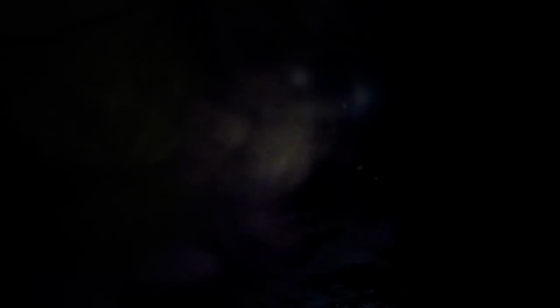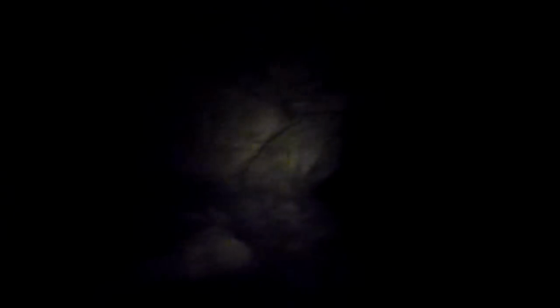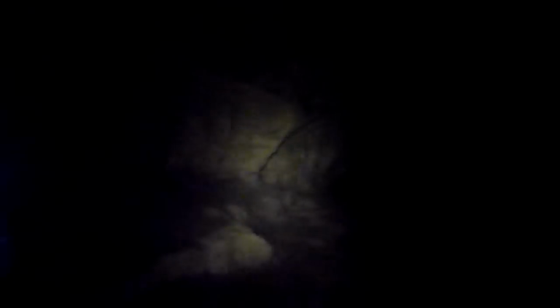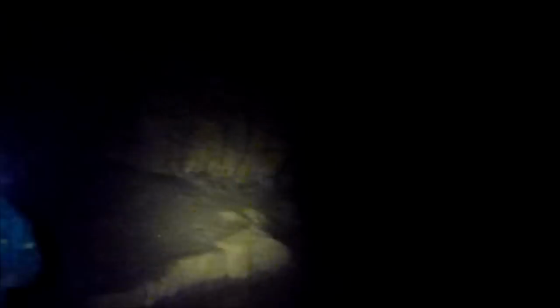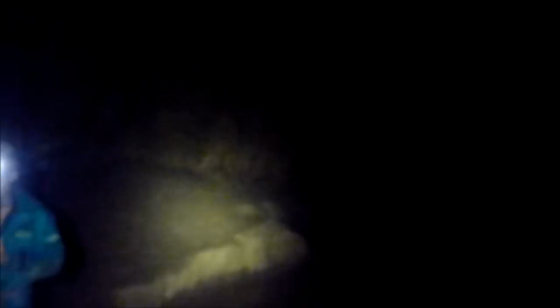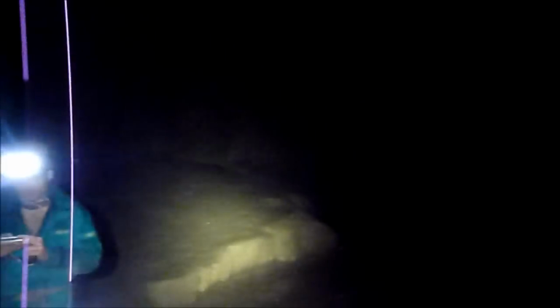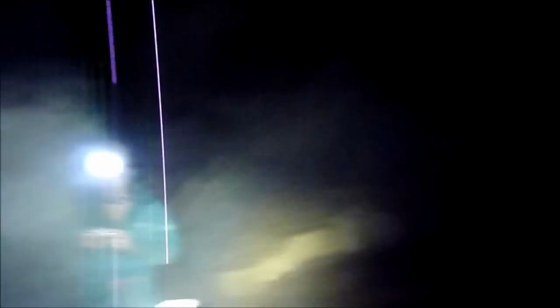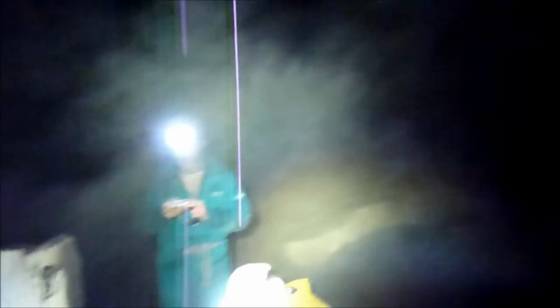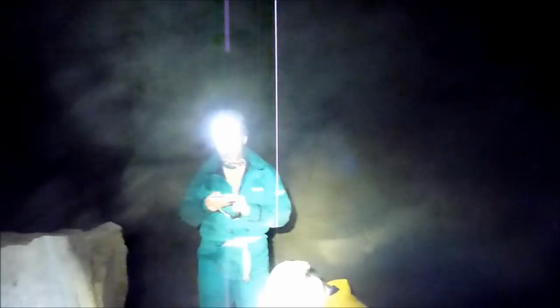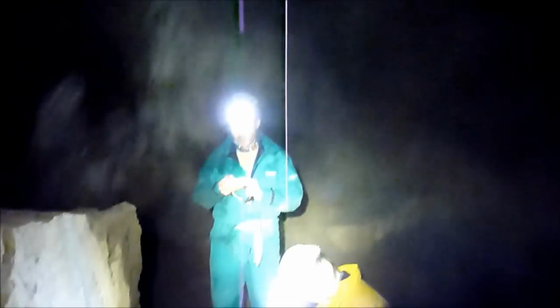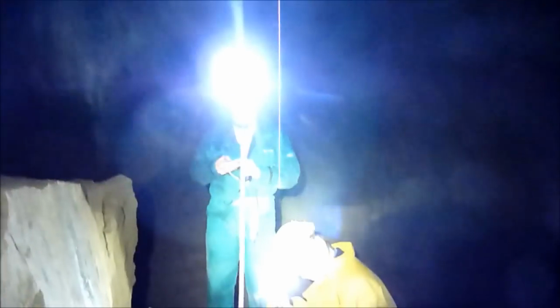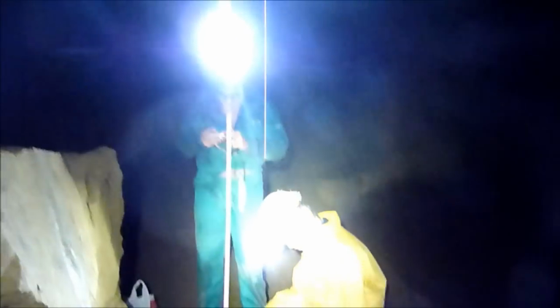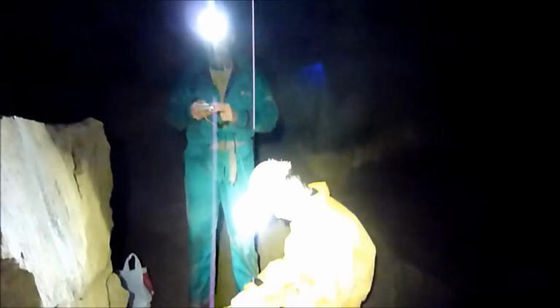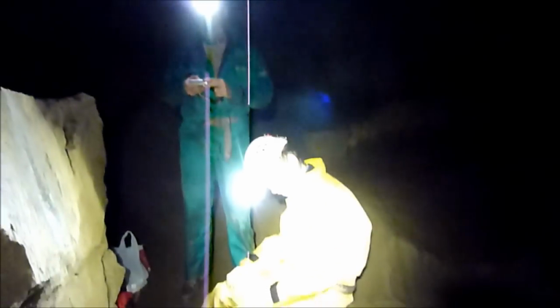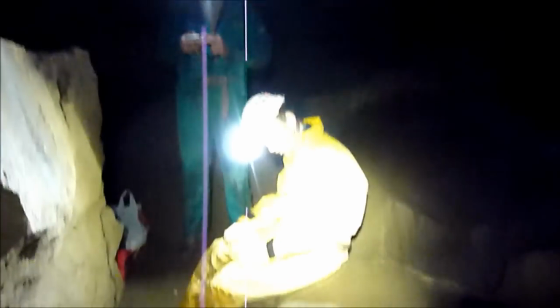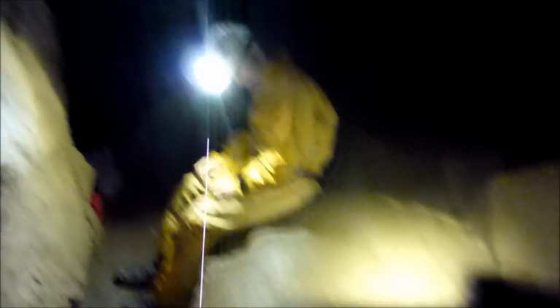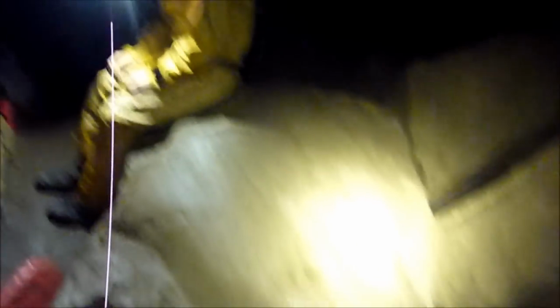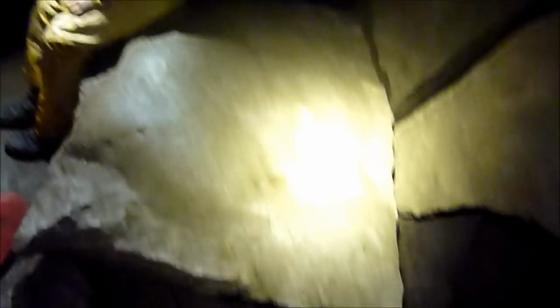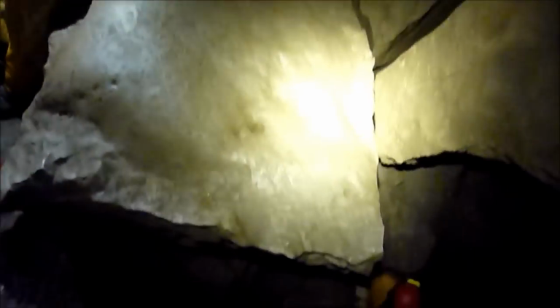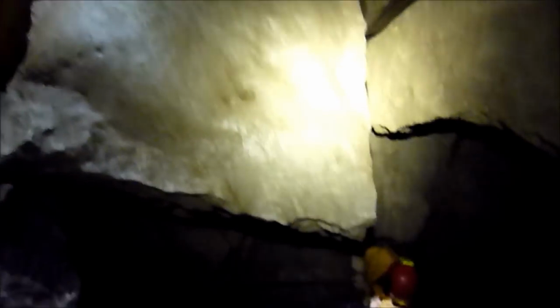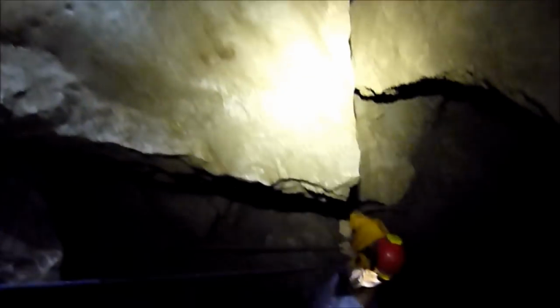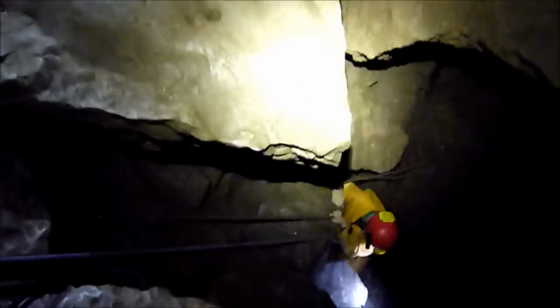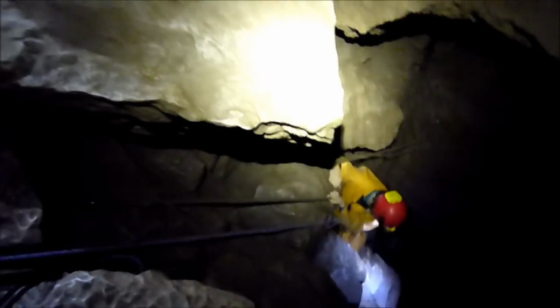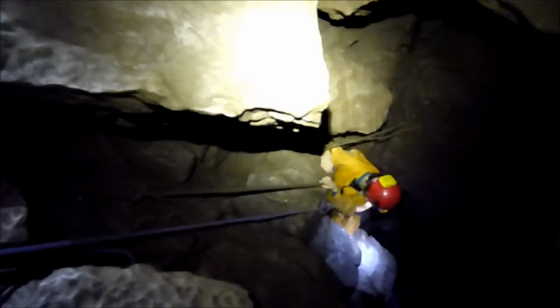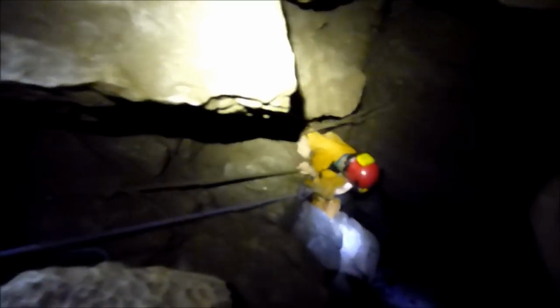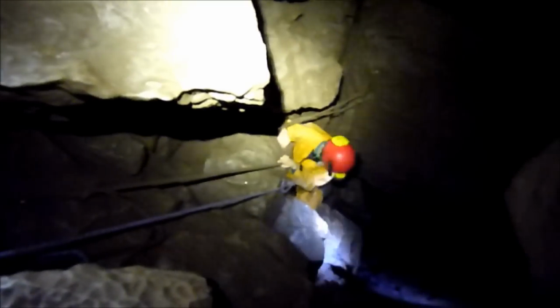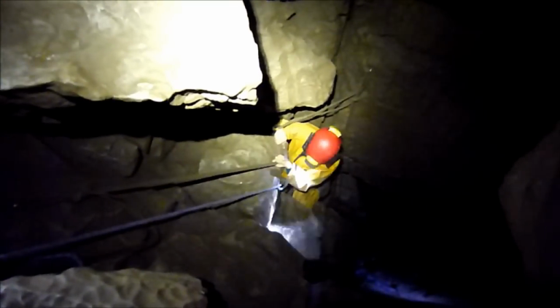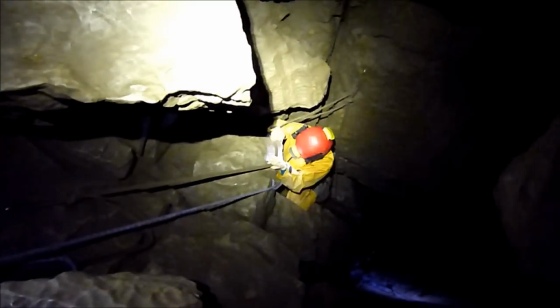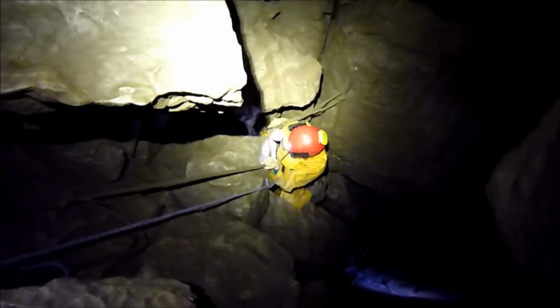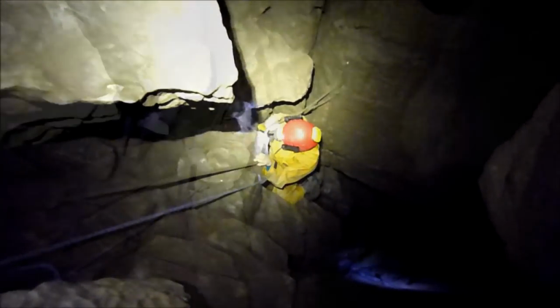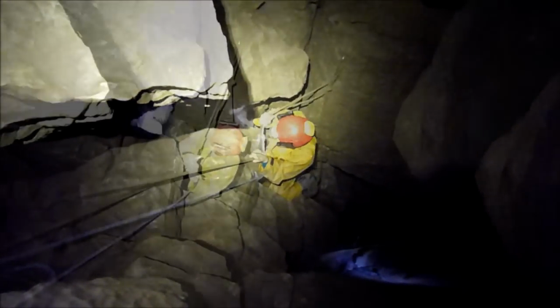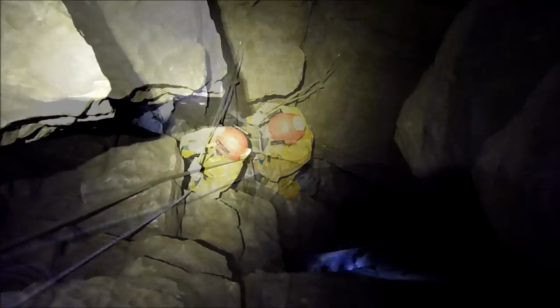This is Fall Pot. There's just a short section of climbing down some fixed ropes here. How's it going Andrew?